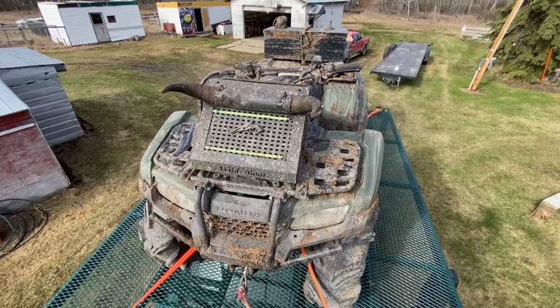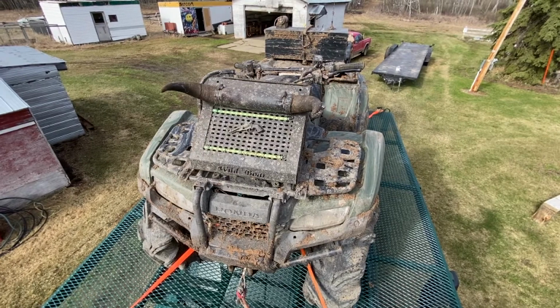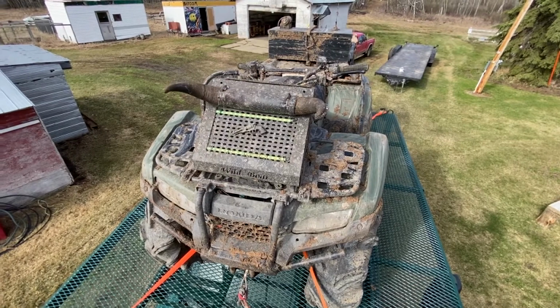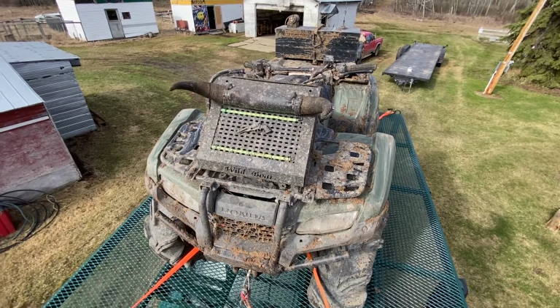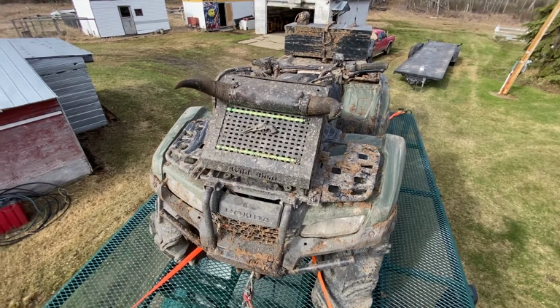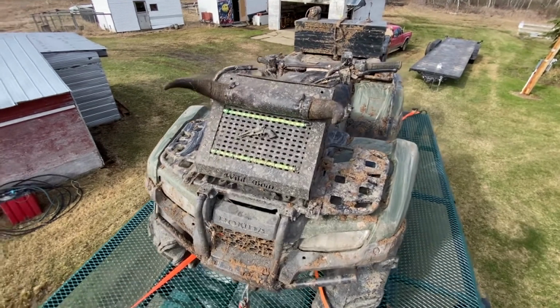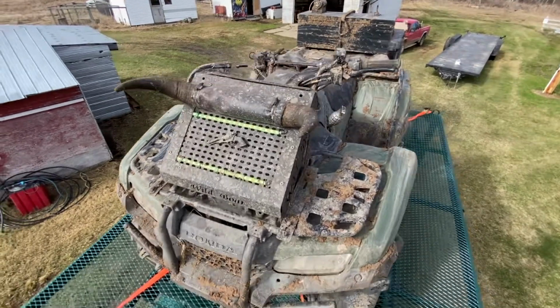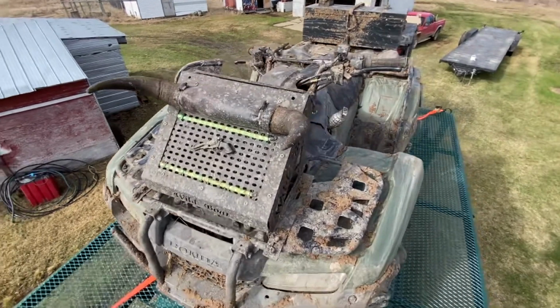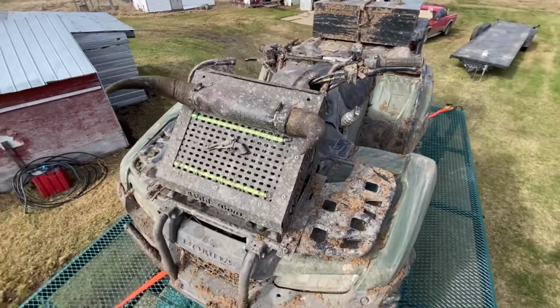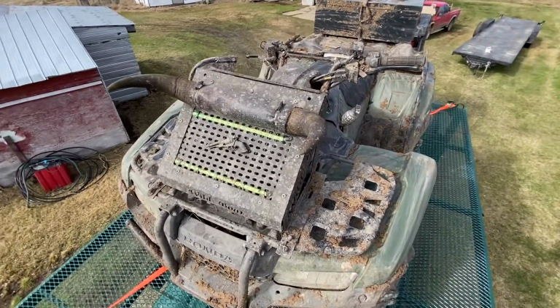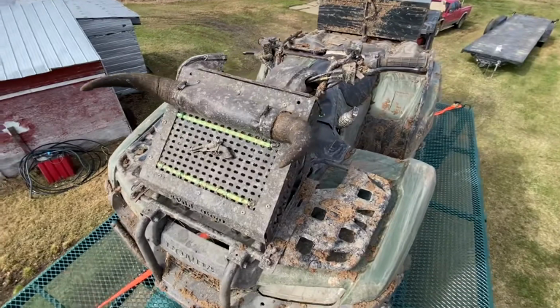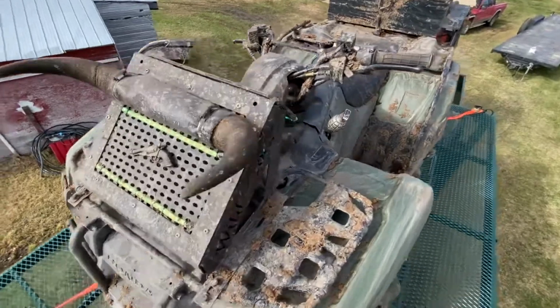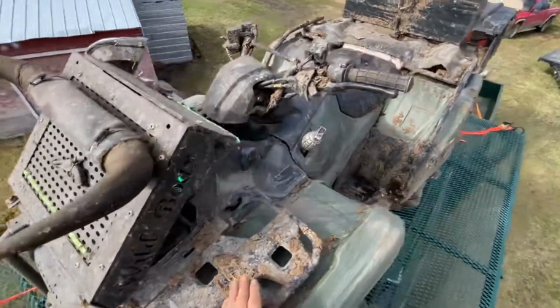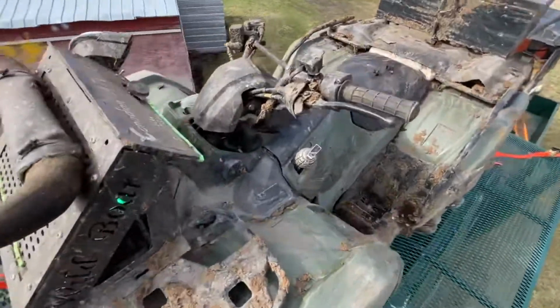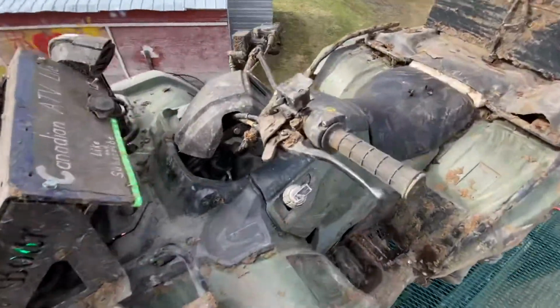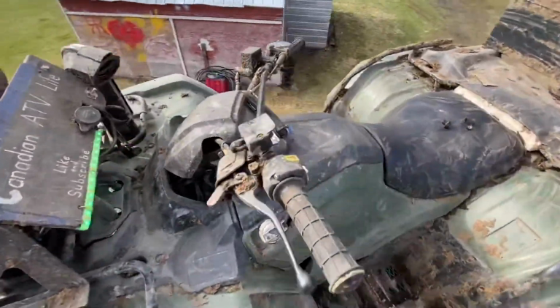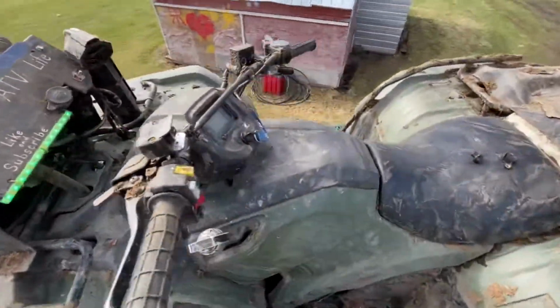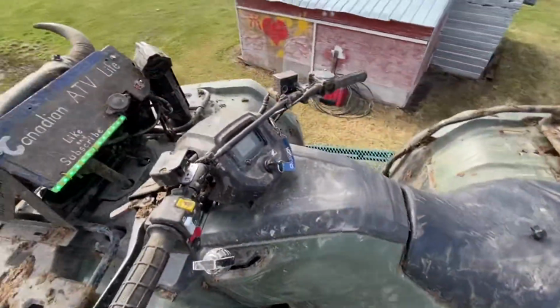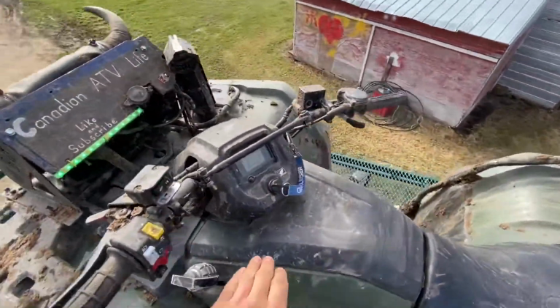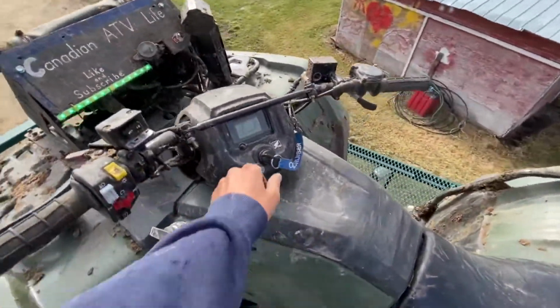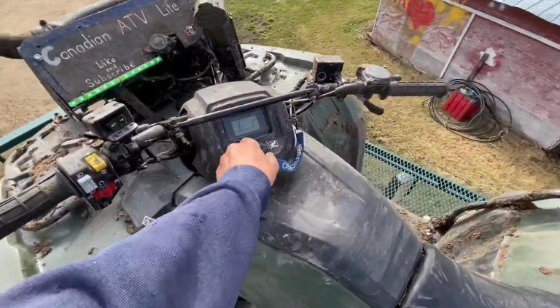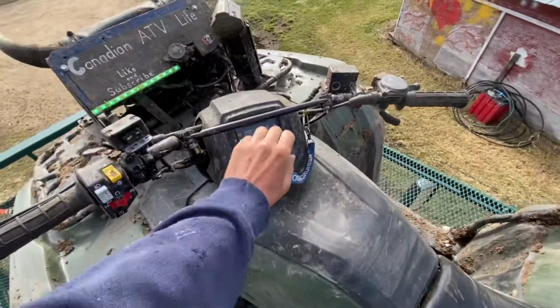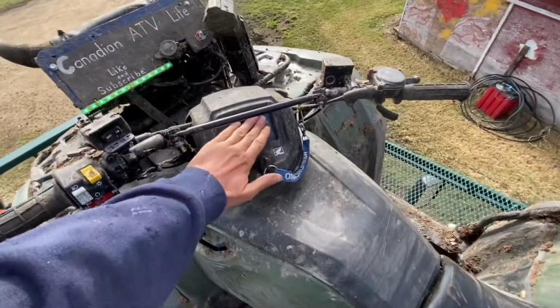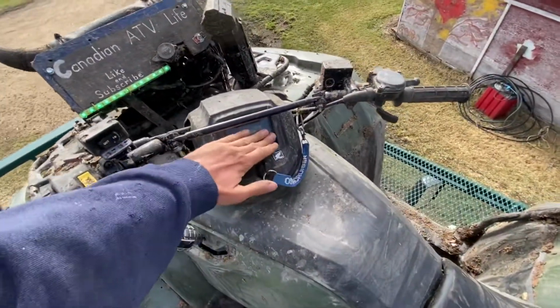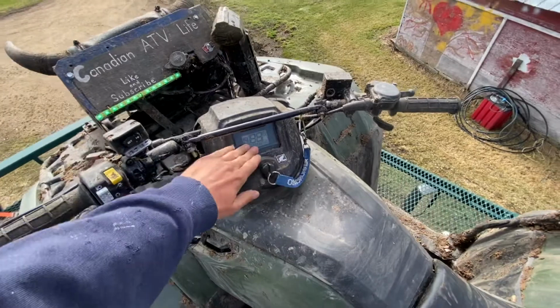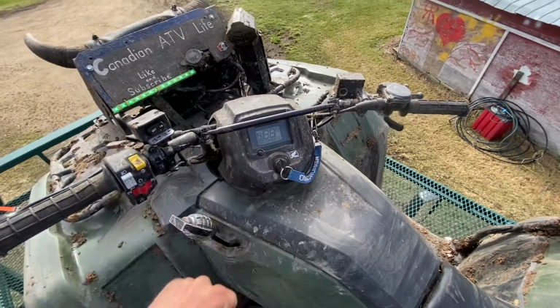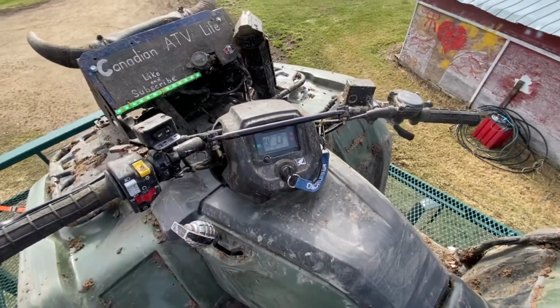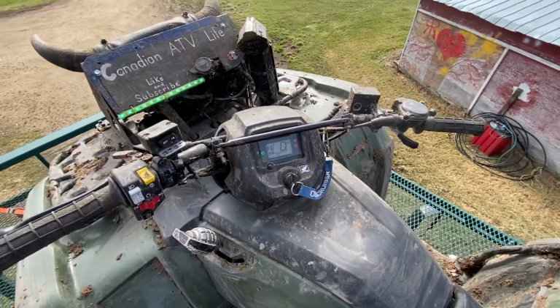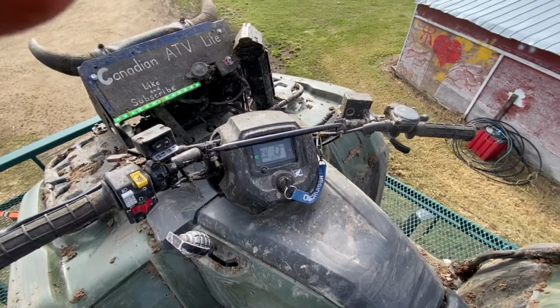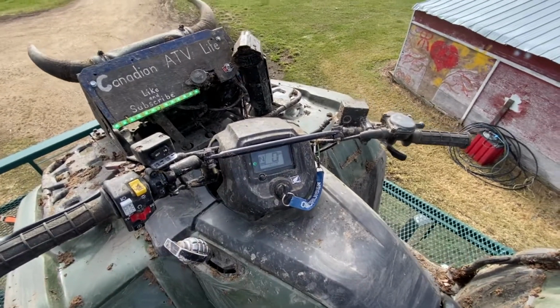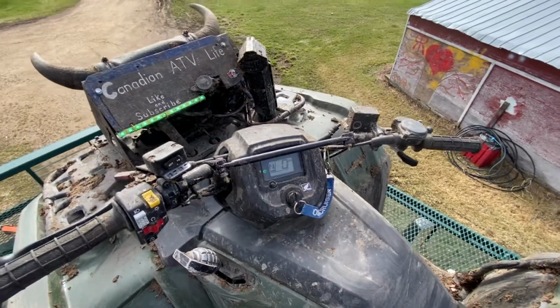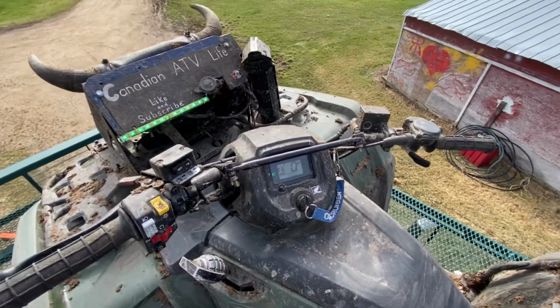Hey guys, good morning. This is a follow-up video of yesterday's check engine light — my check engine light was coming on and flashing.